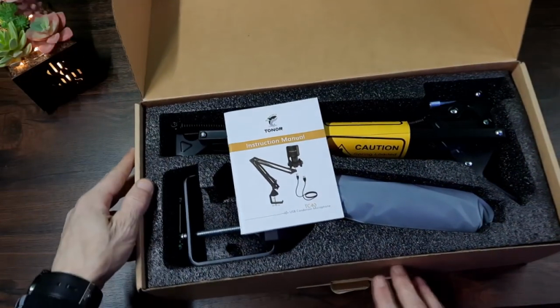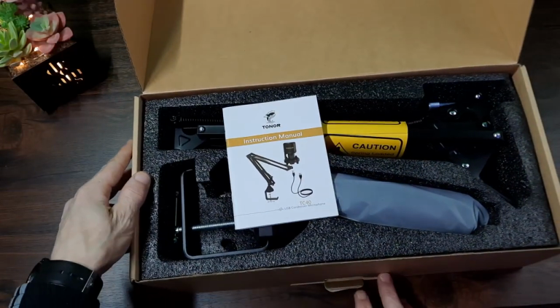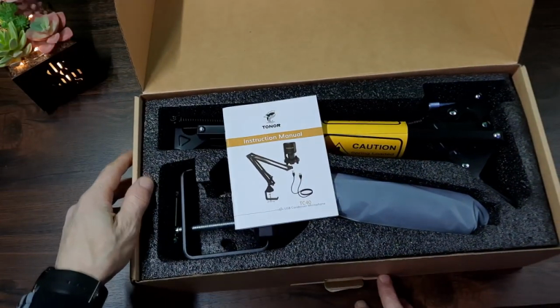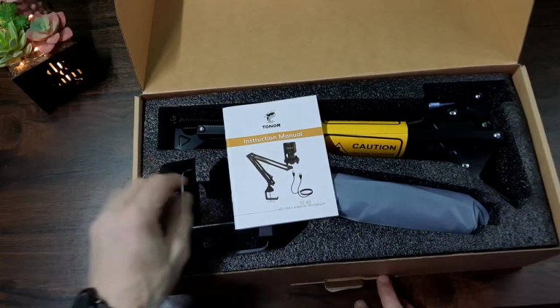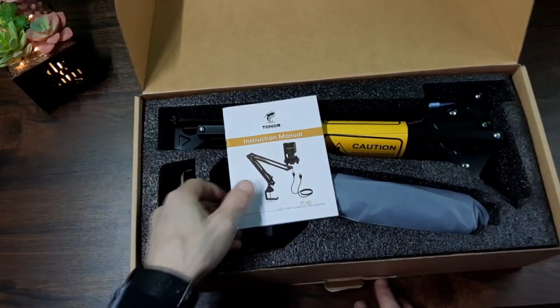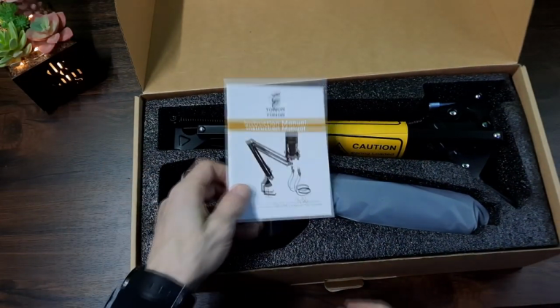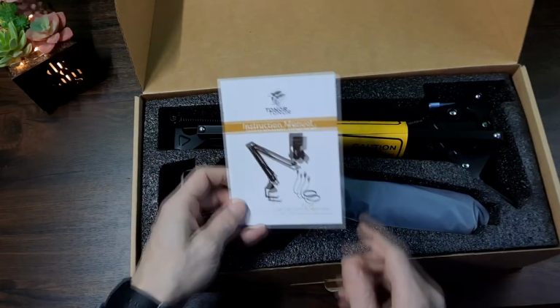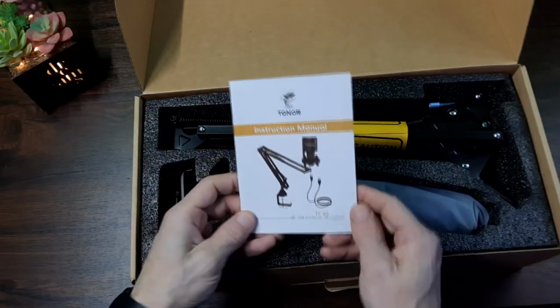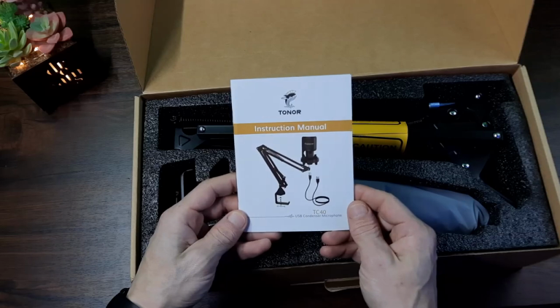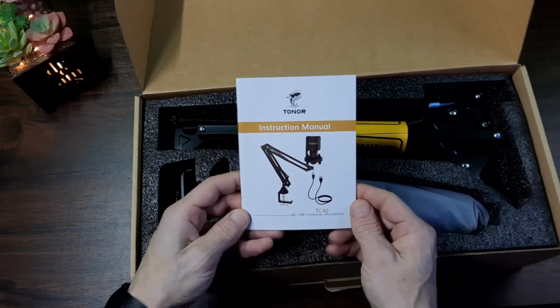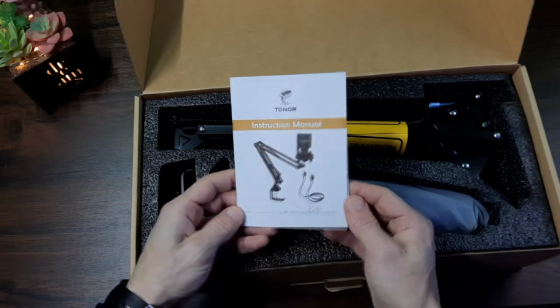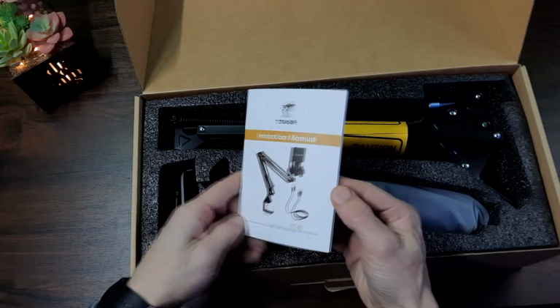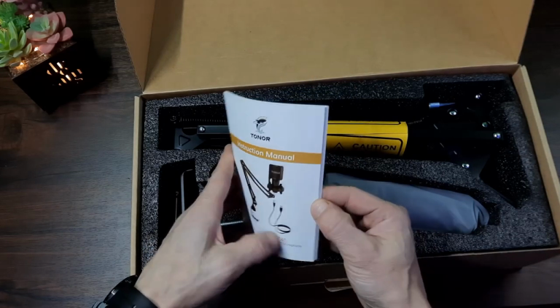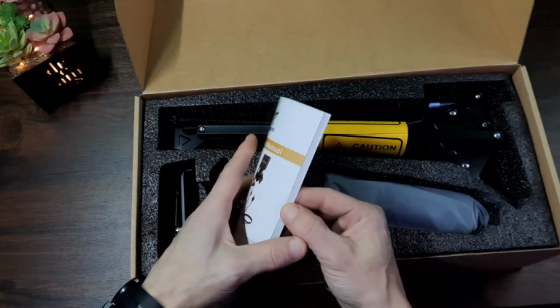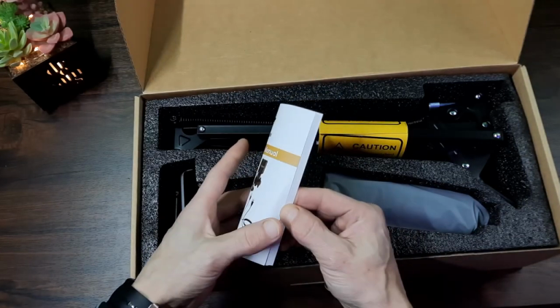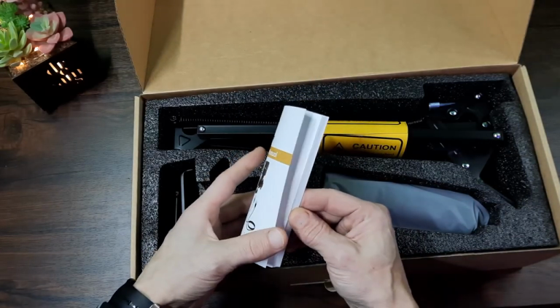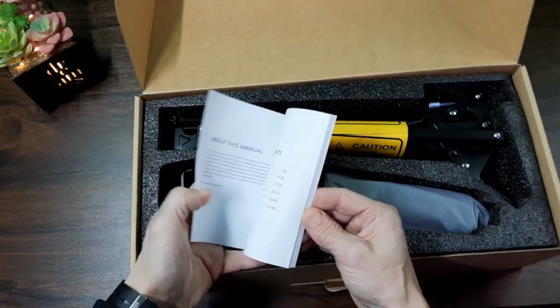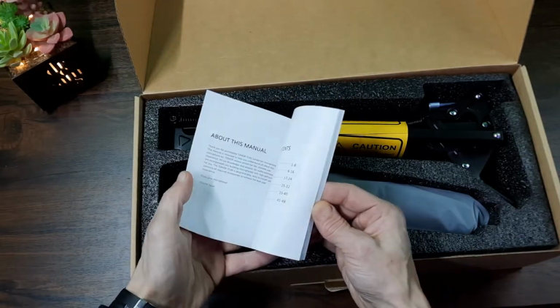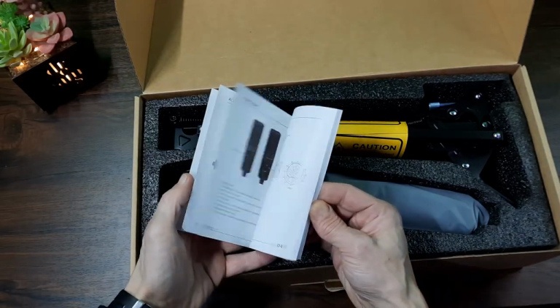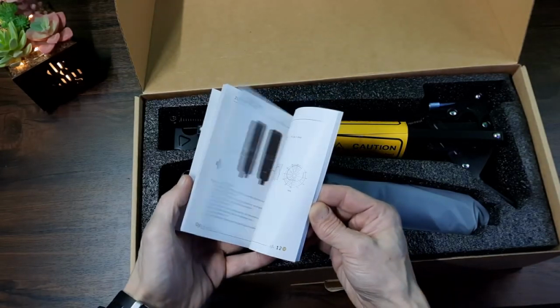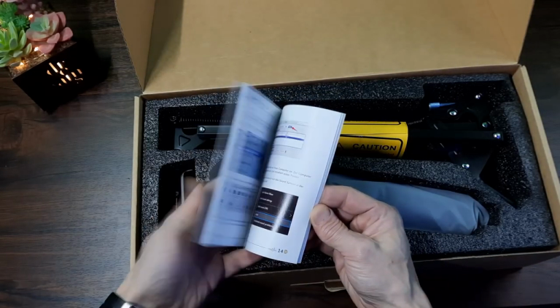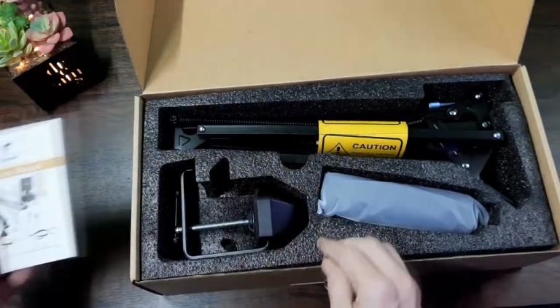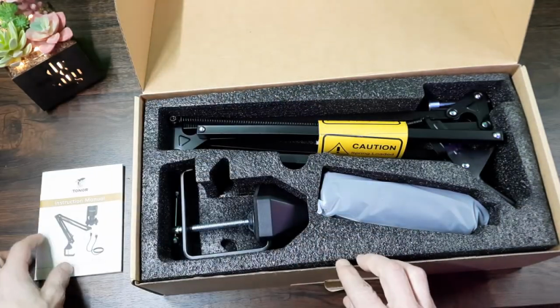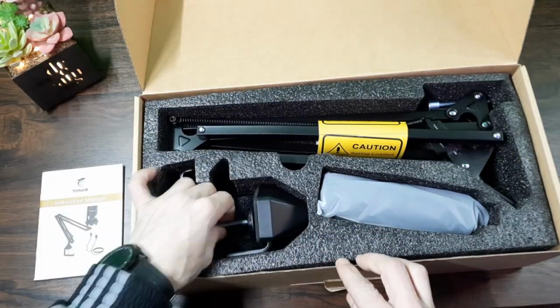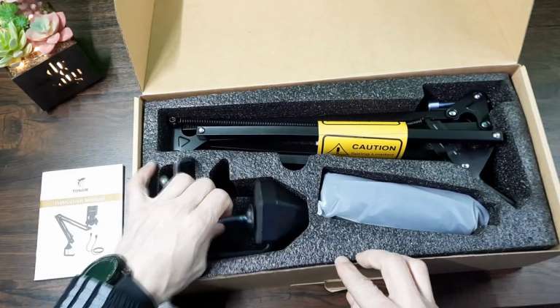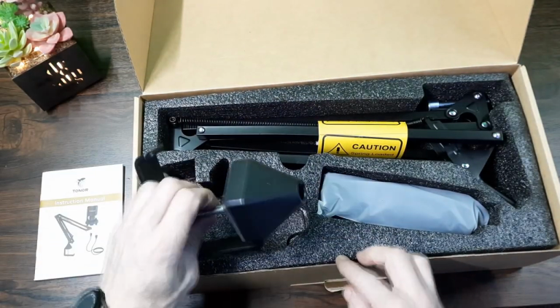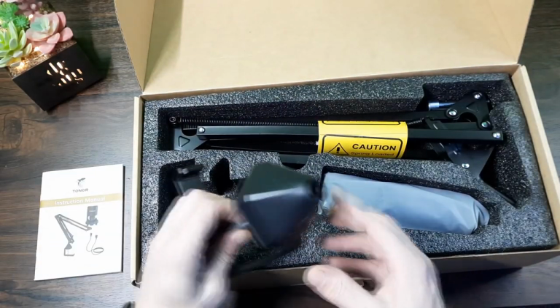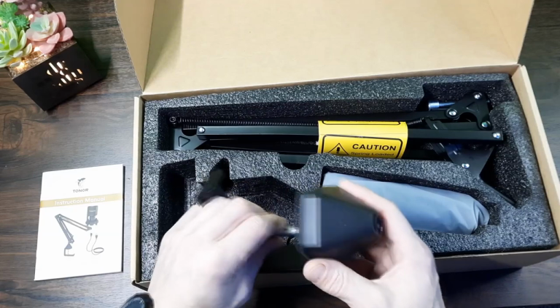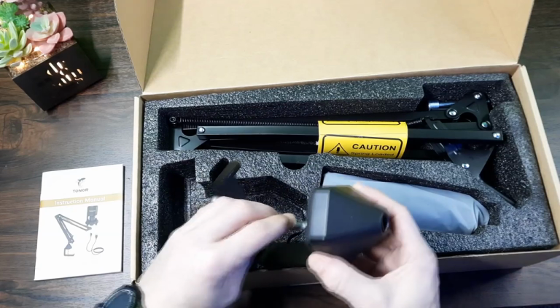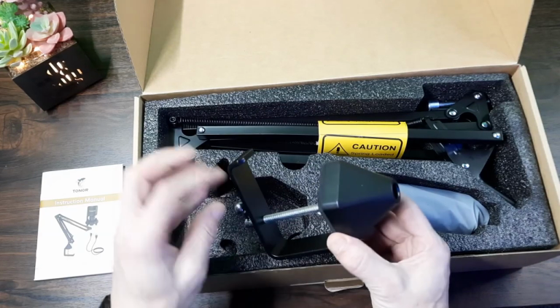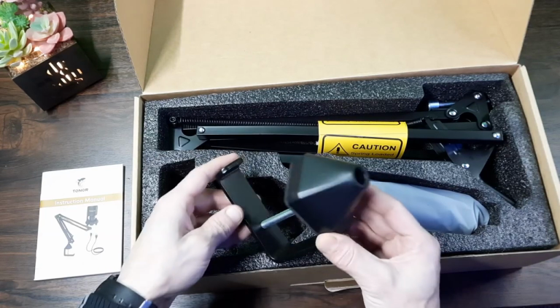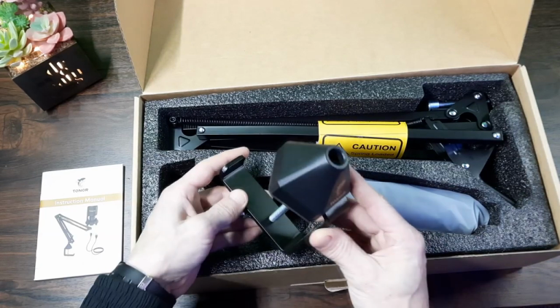So in the box we're met with an instruction manual which is in colour and multilingual — it's nice to see some extra effort taken there.